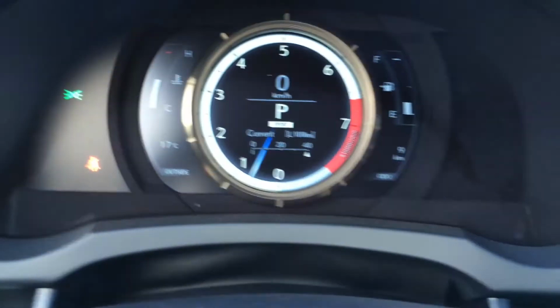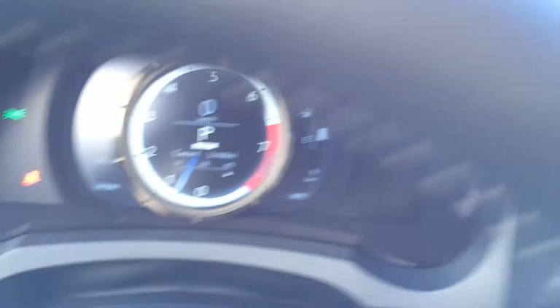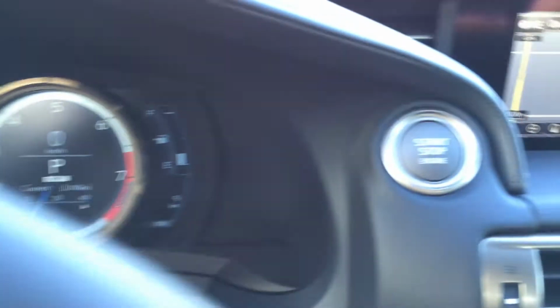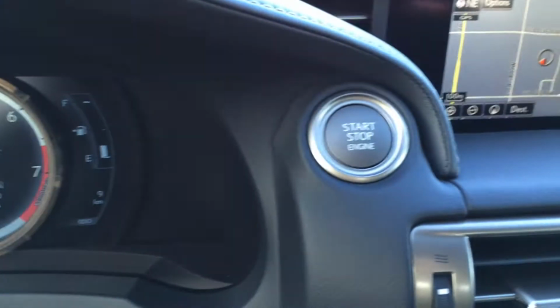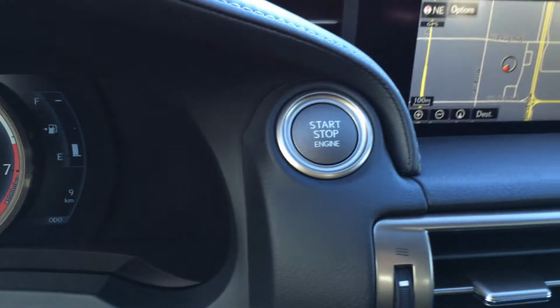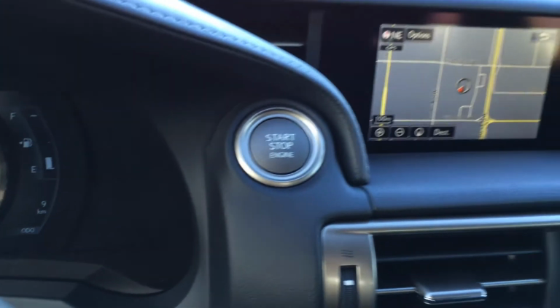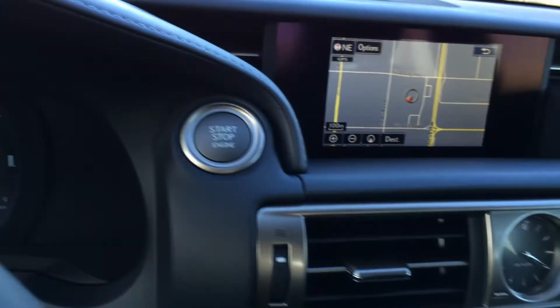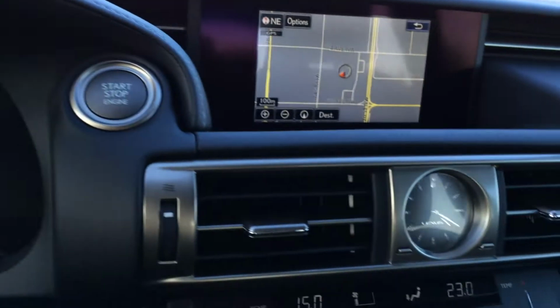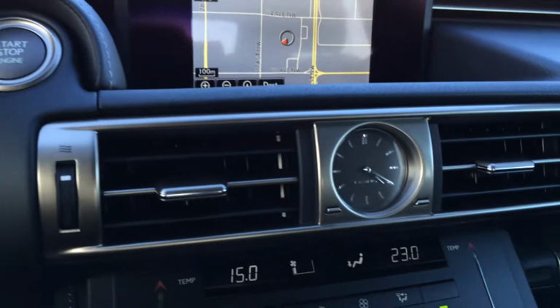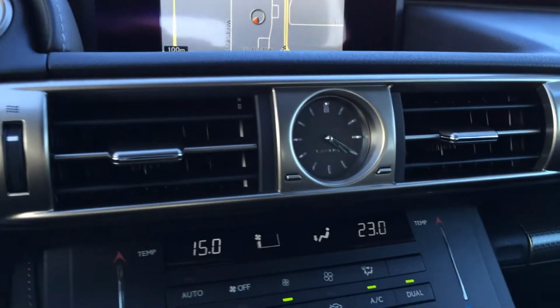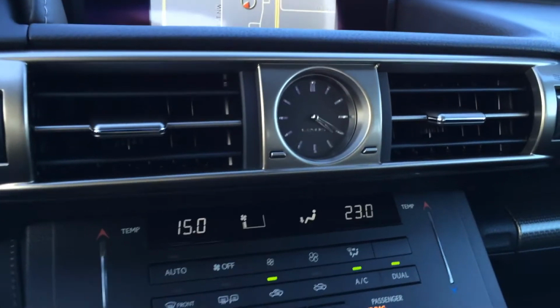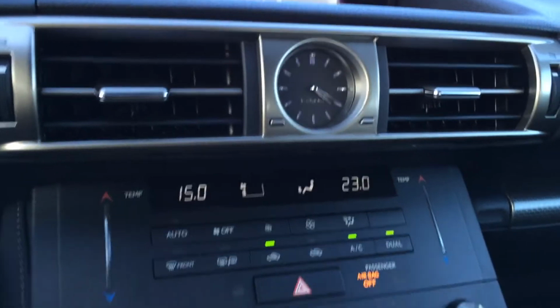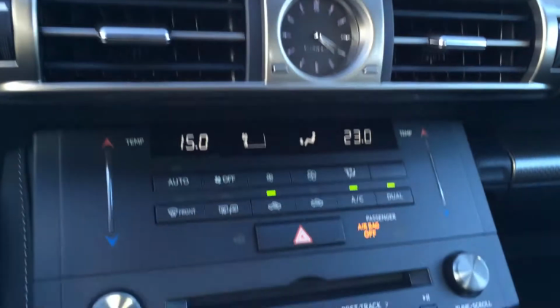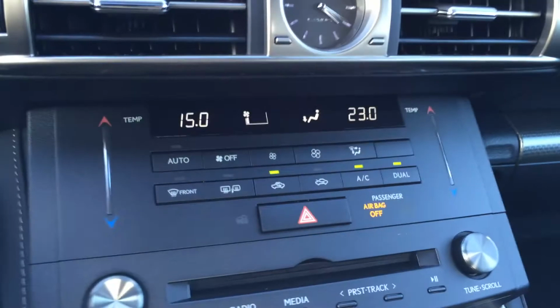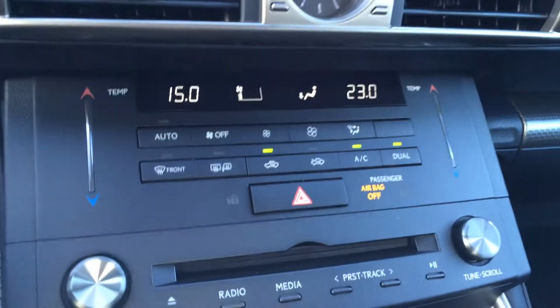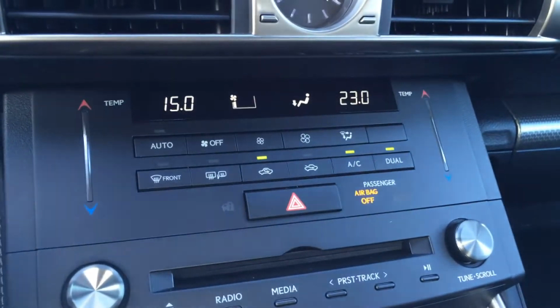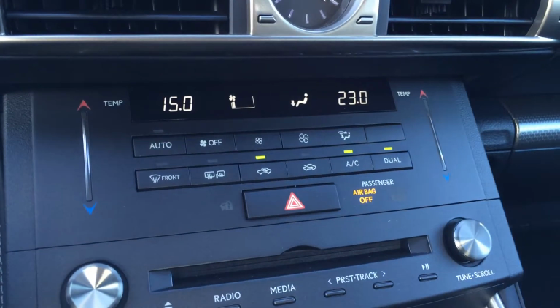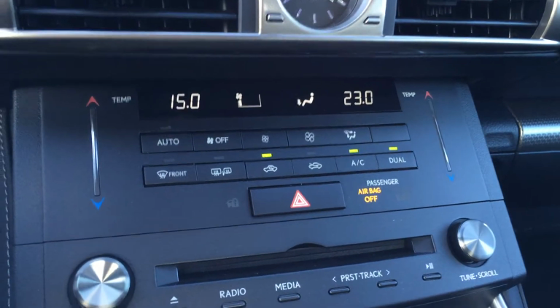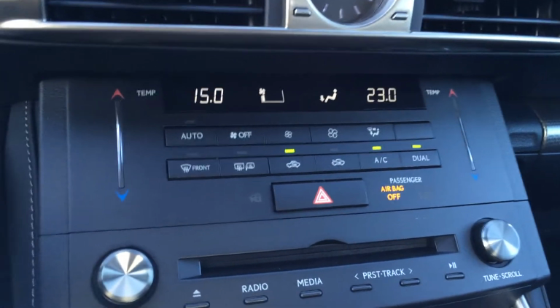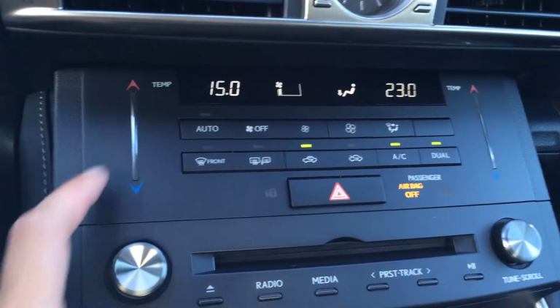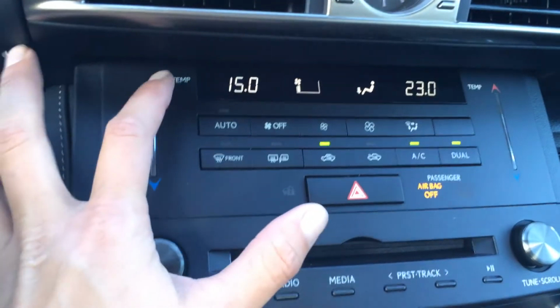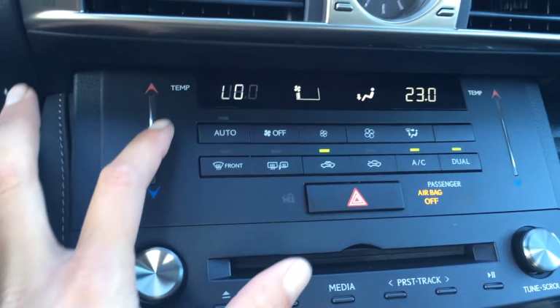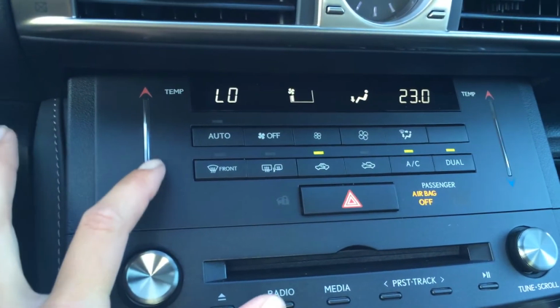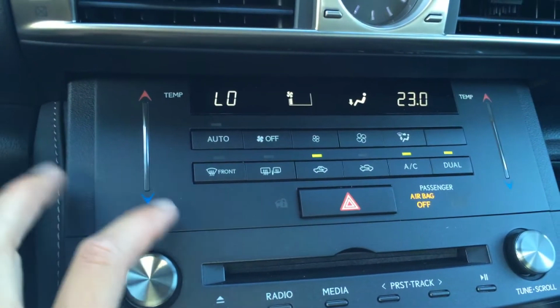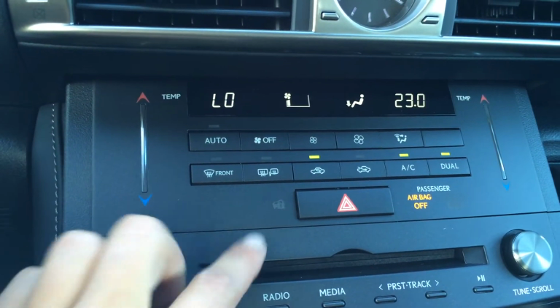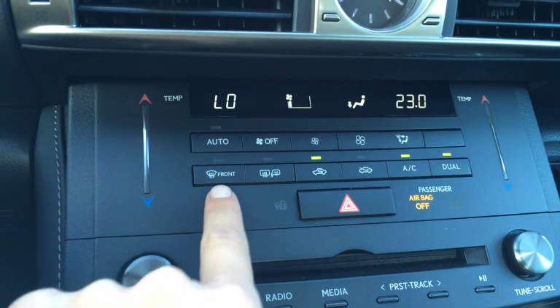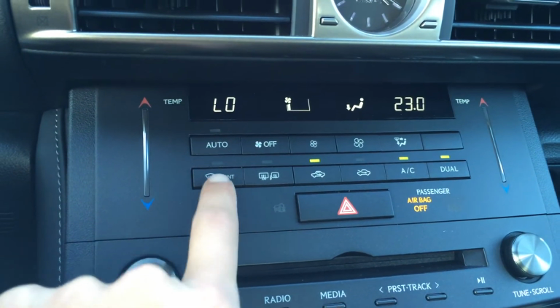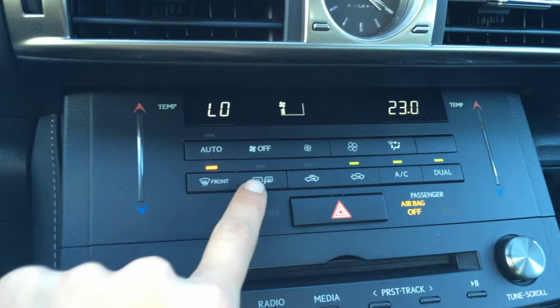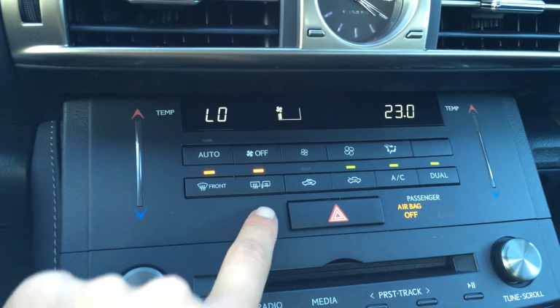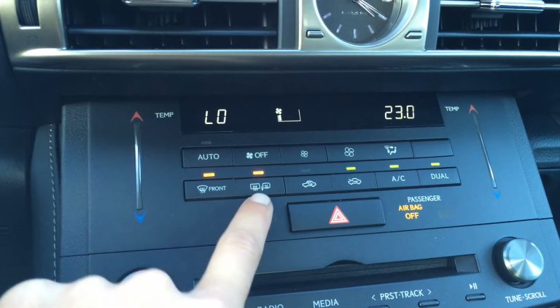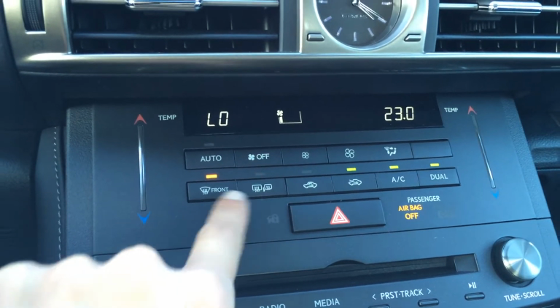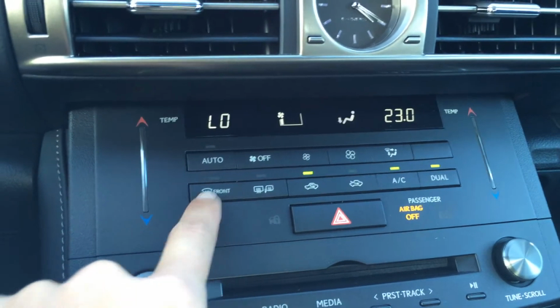Engine start and stop button. LED illuminated analog clock. Dual zone climate control with AC and touch panel for the temperature. Front and mirror defrost, and side mirrors are heated.